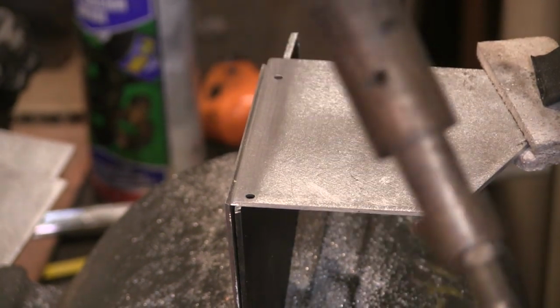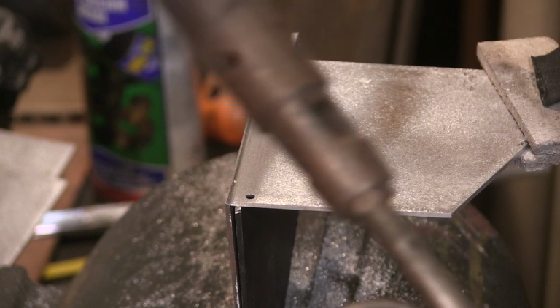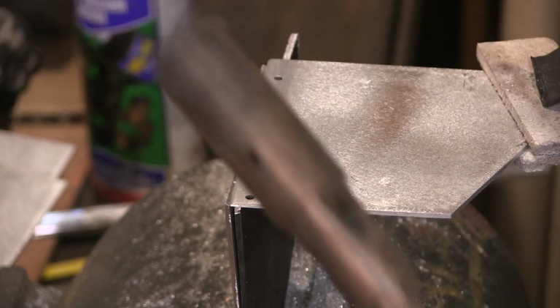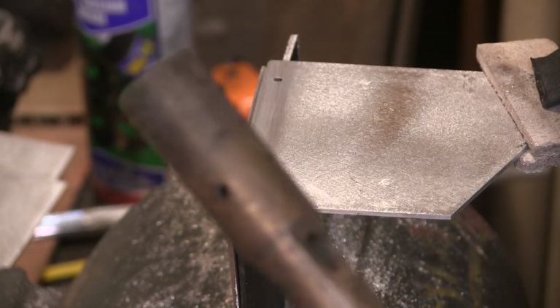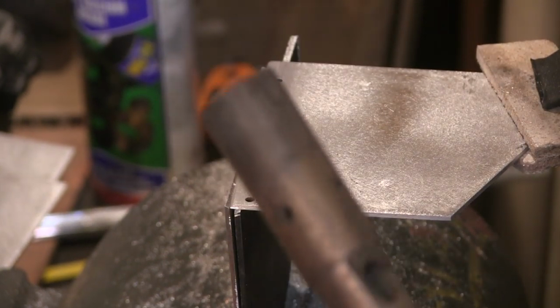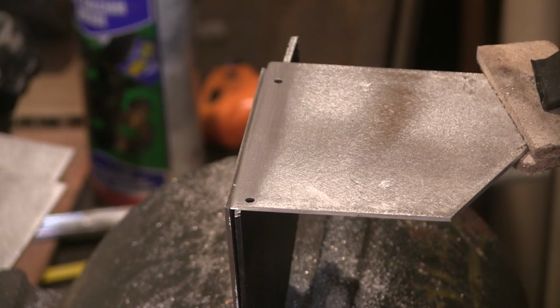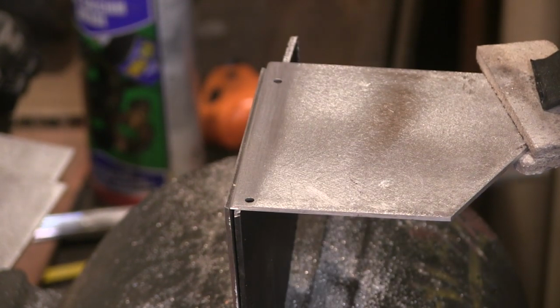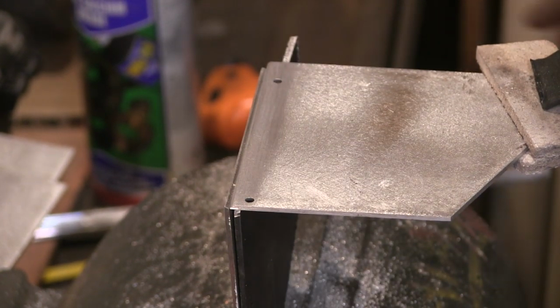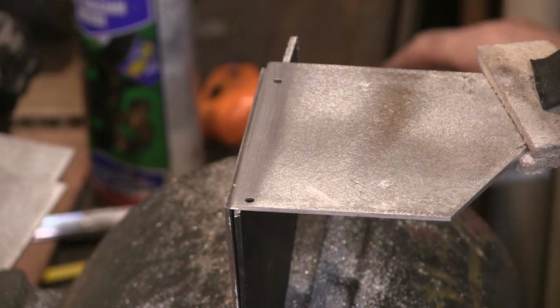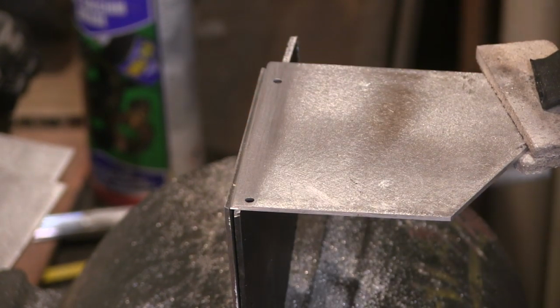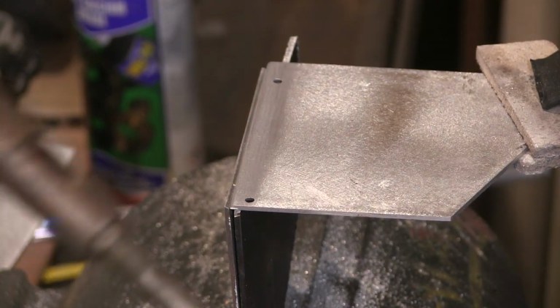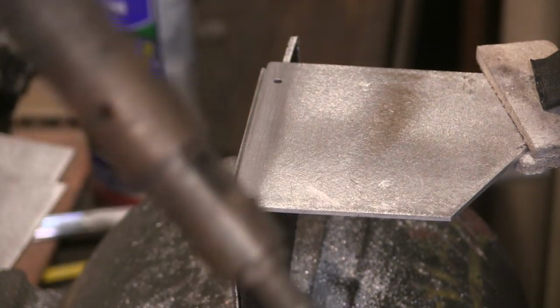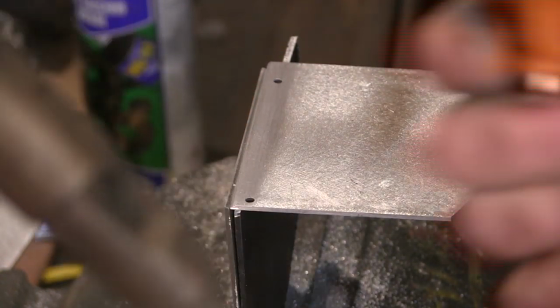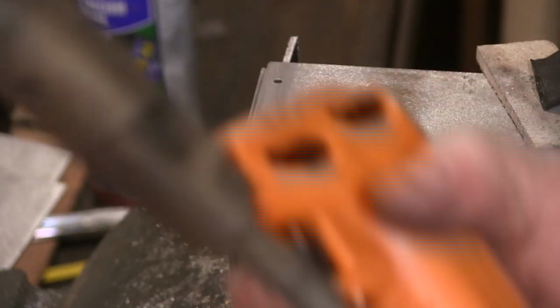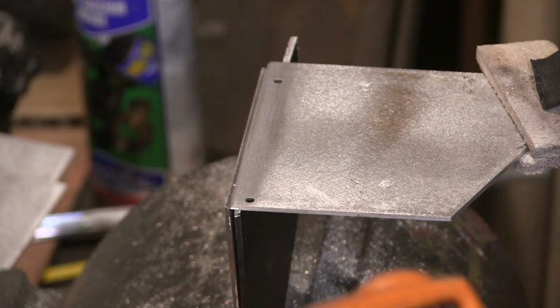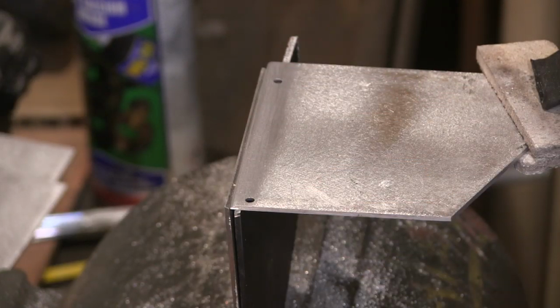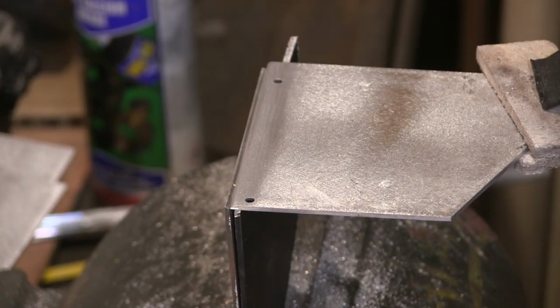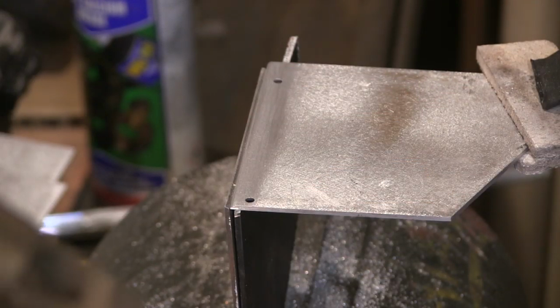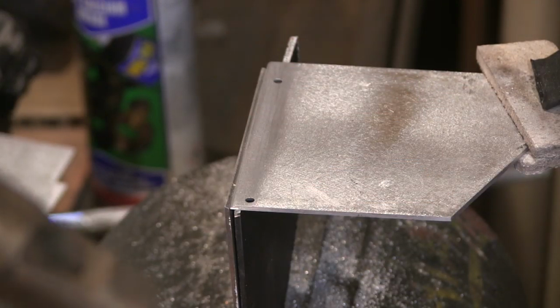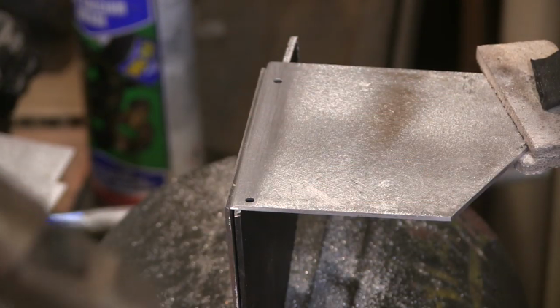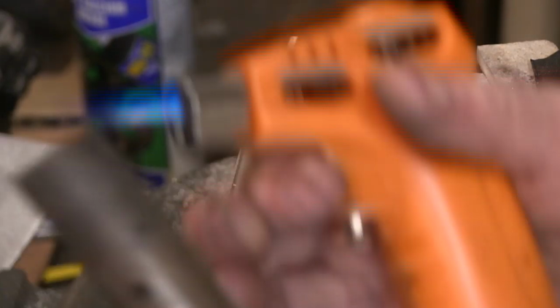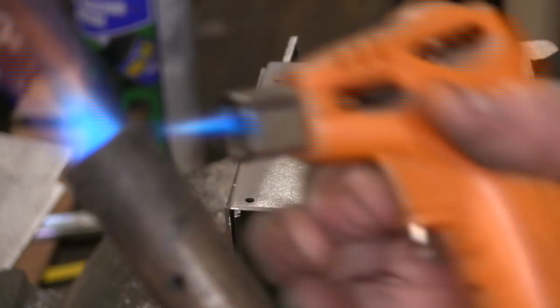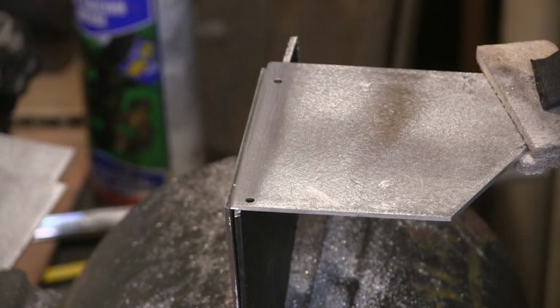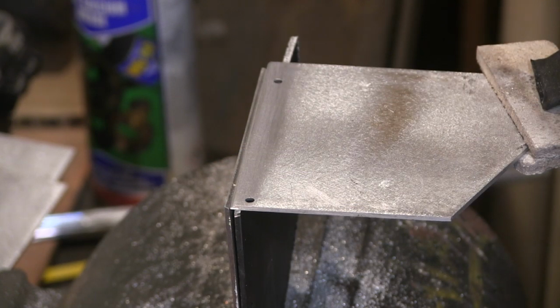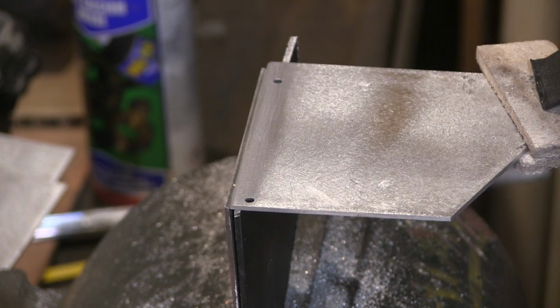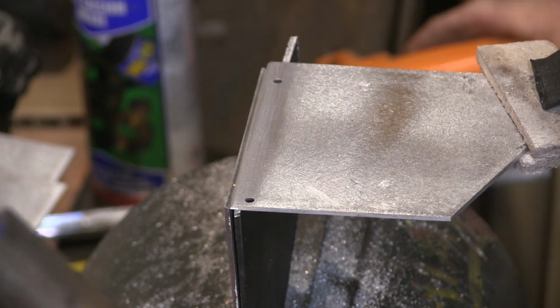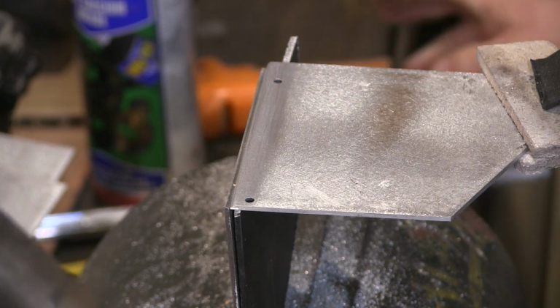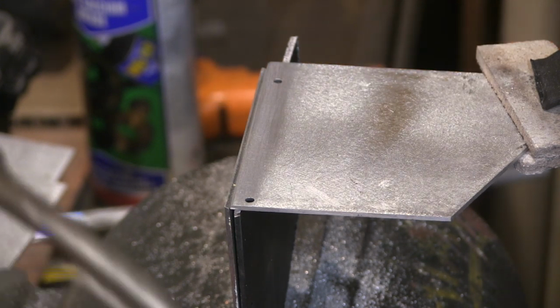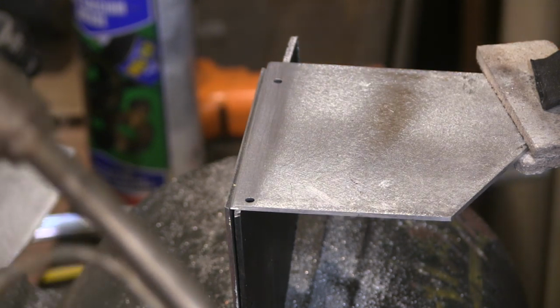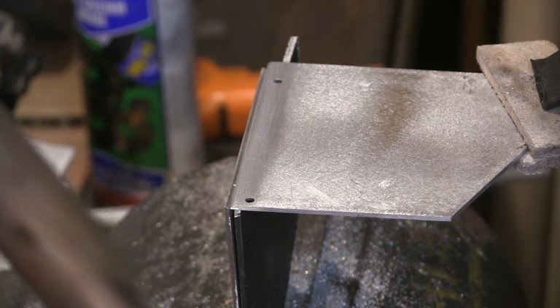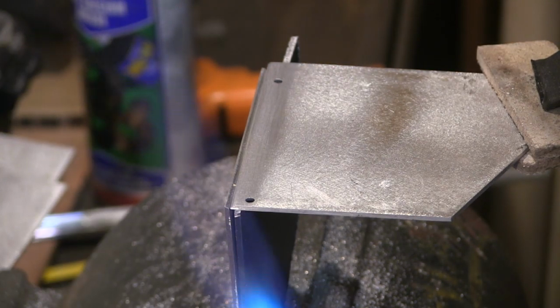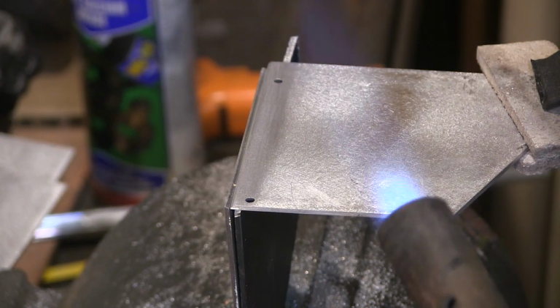Sod makes all the rules around here - he decided this would be a good time for my little blowtorch to pack up, so I'll have to sort my other one out, my old ball finch. Very old - it's got a wooden handle, this one.